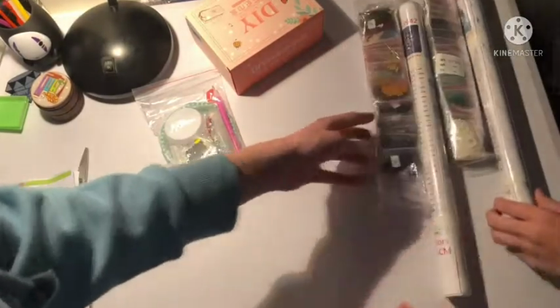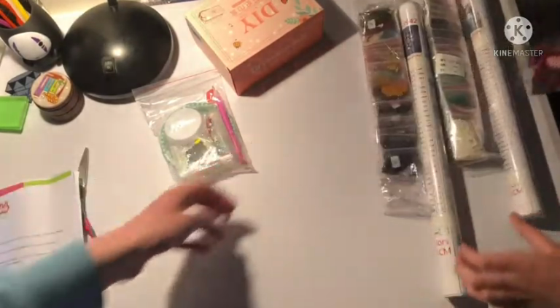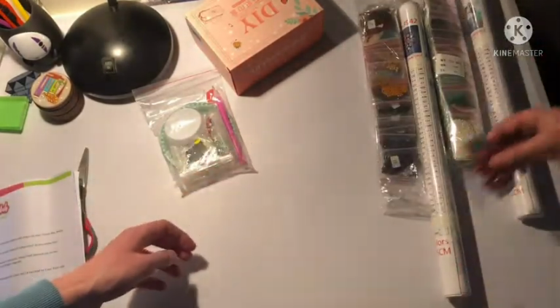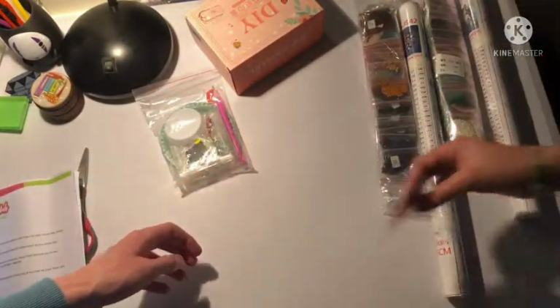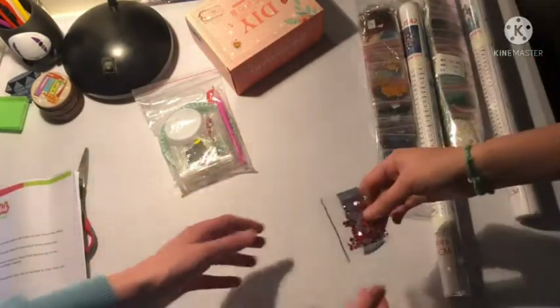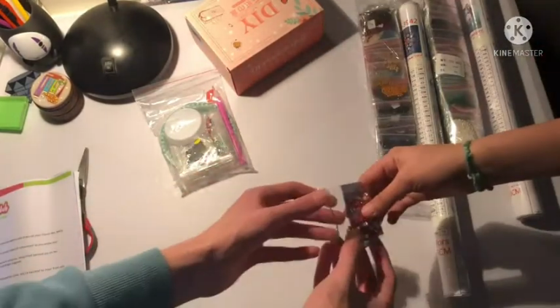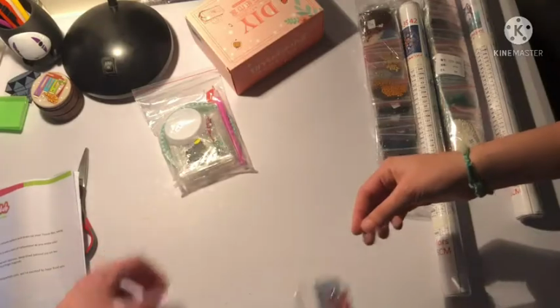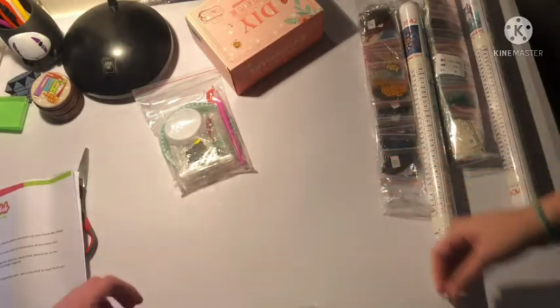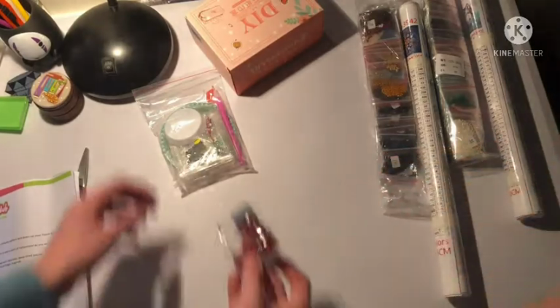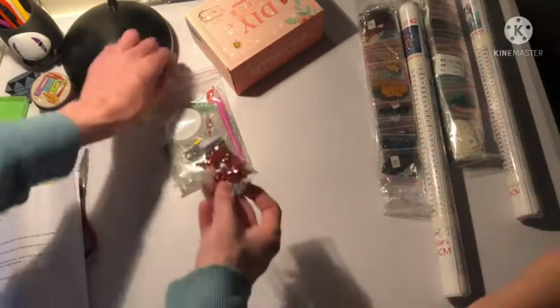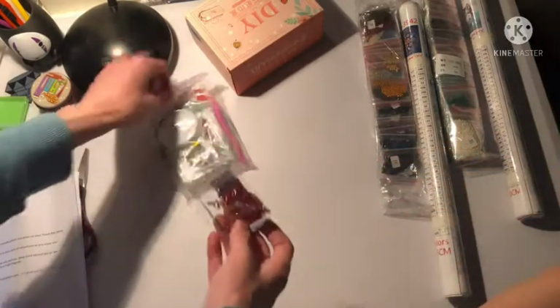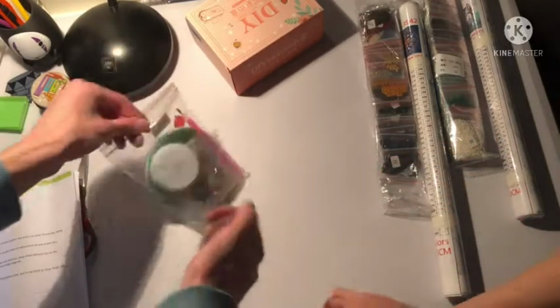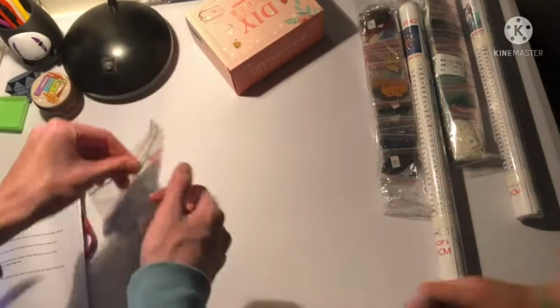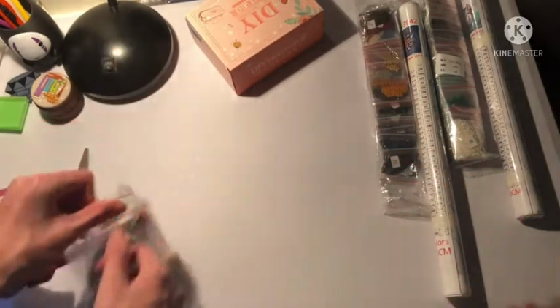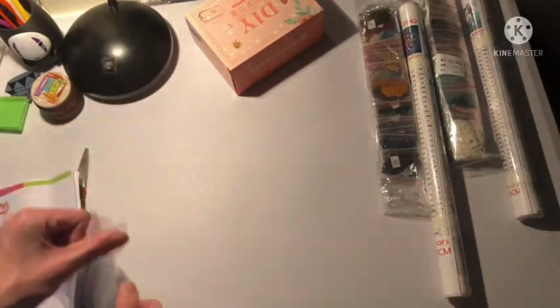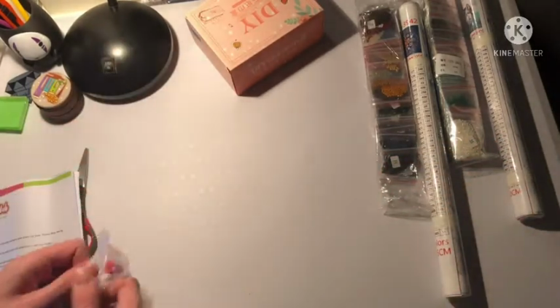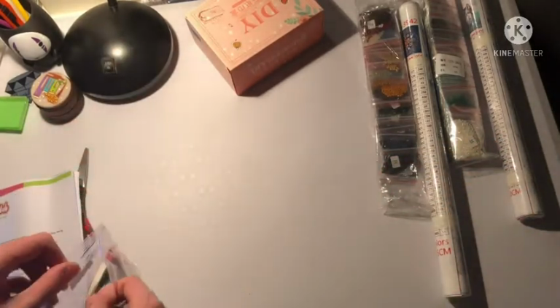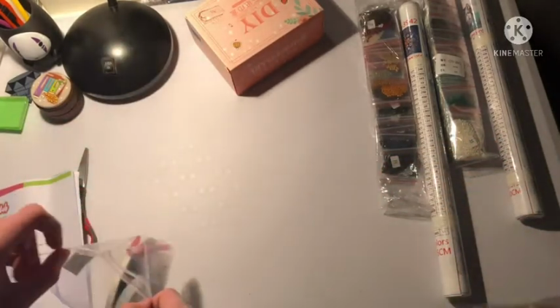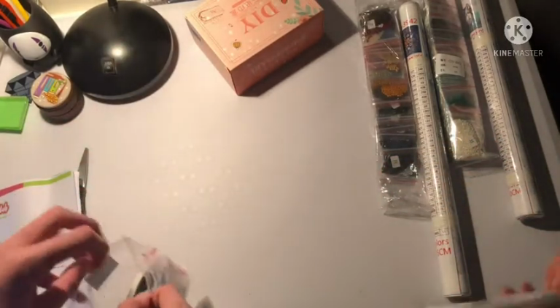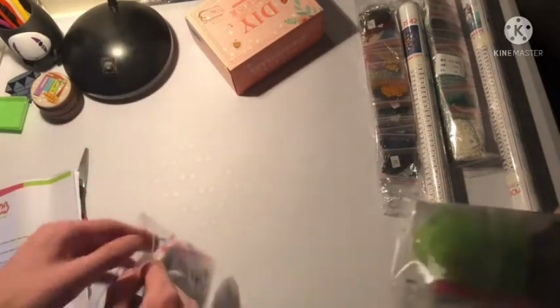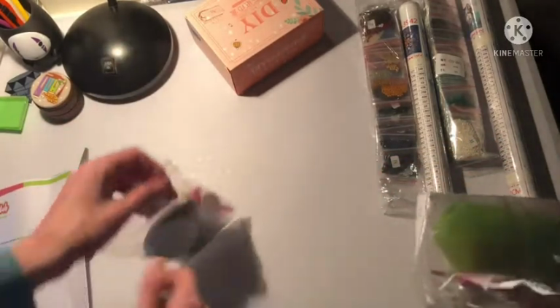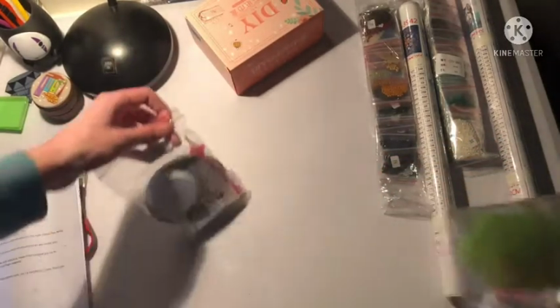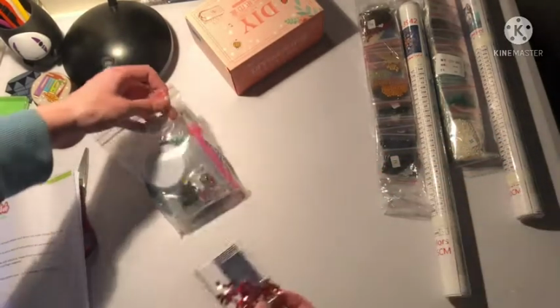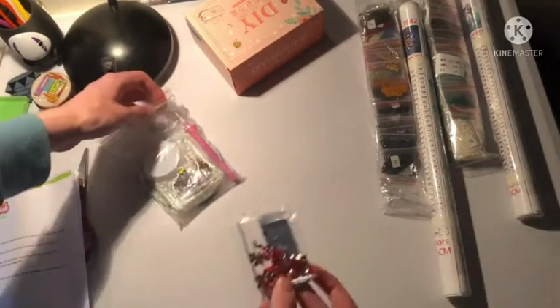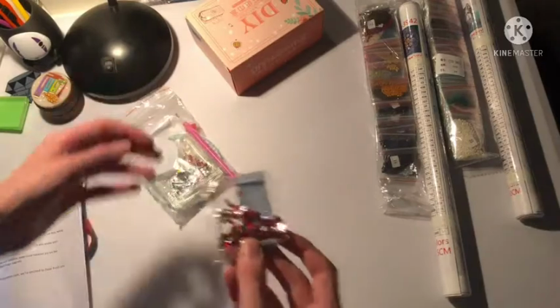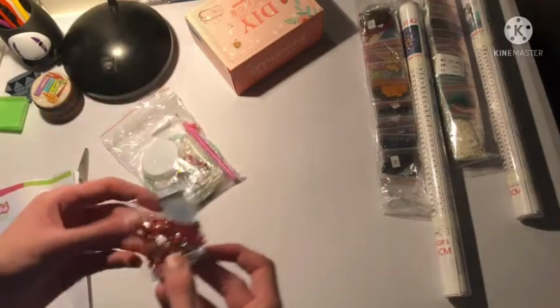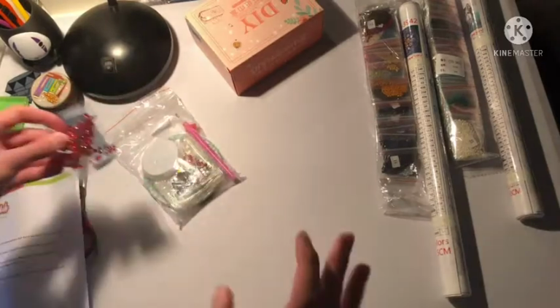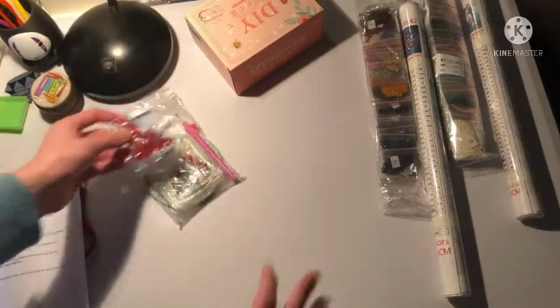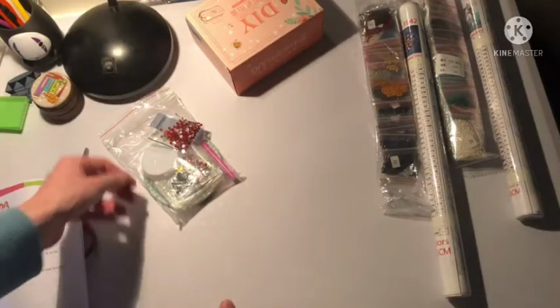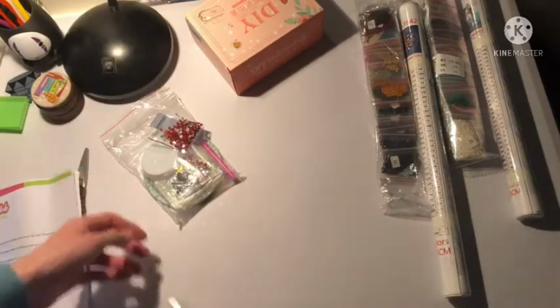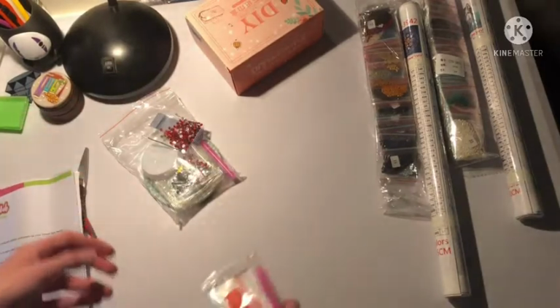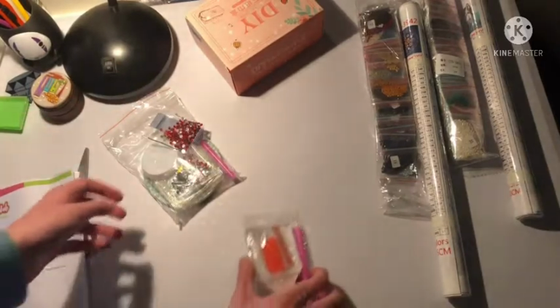So we got a round and a square diamond painting. This goes with this — we'll see. What should we start with? Let's start with the thing that's not diamond painting first.